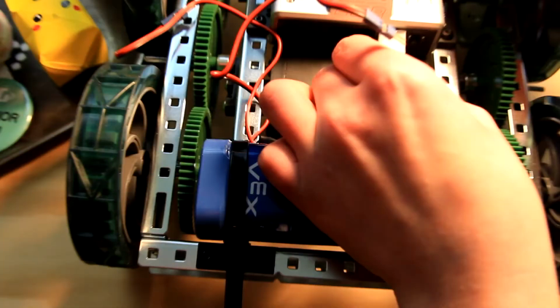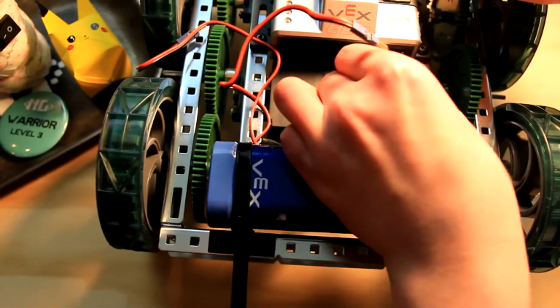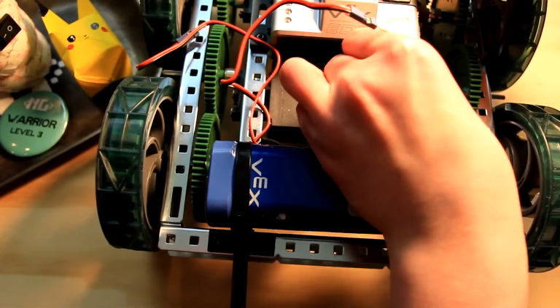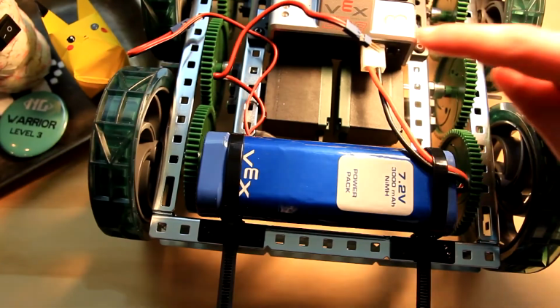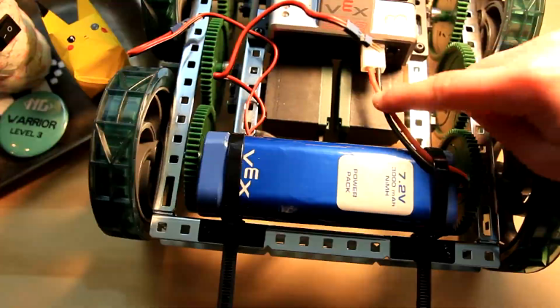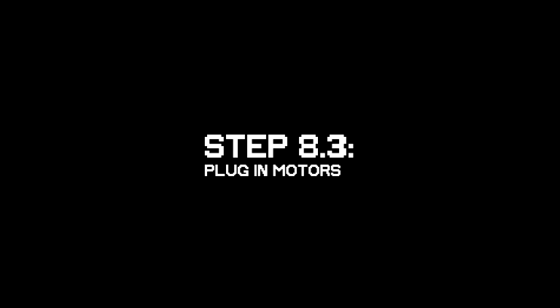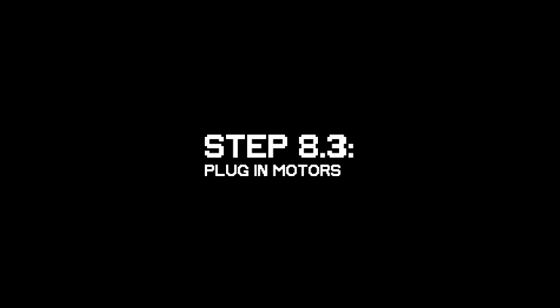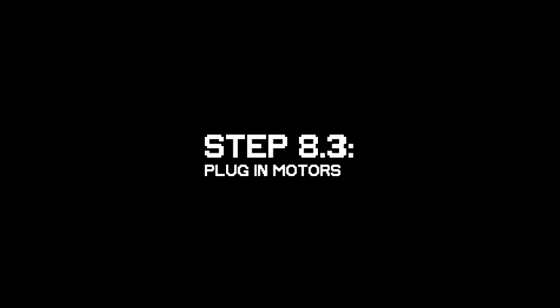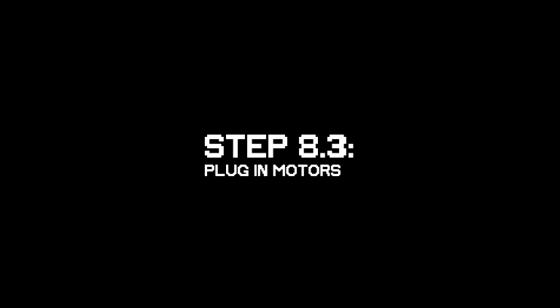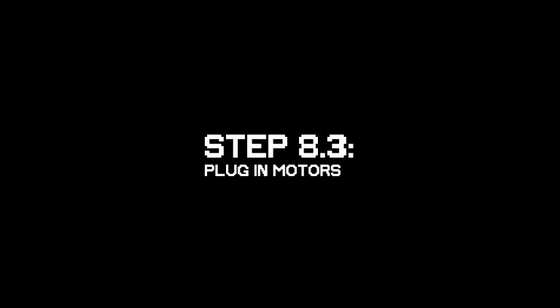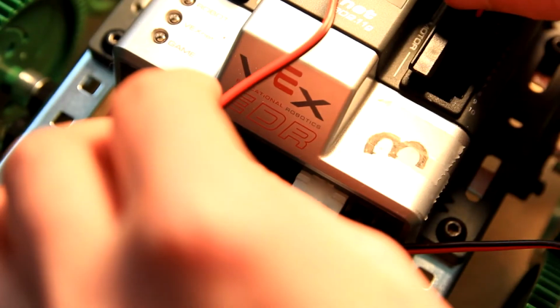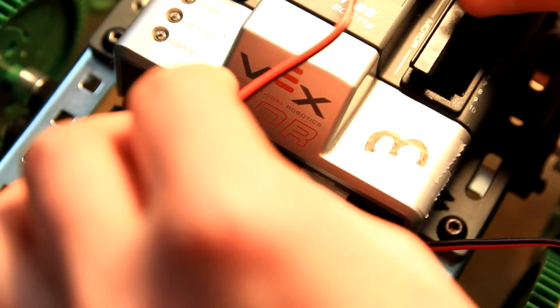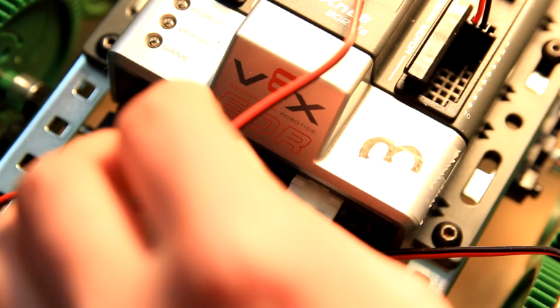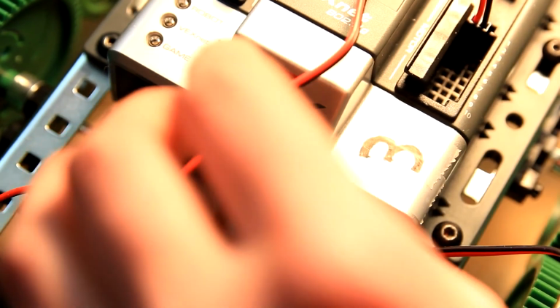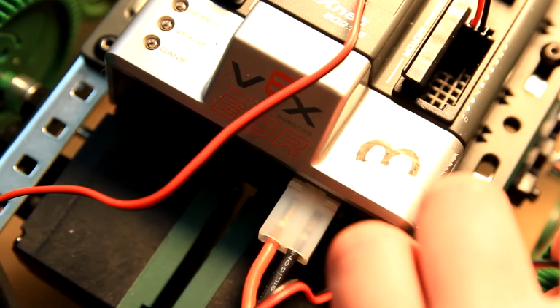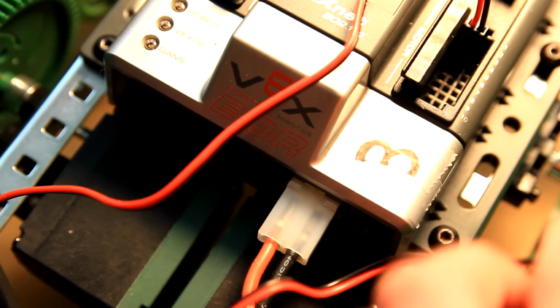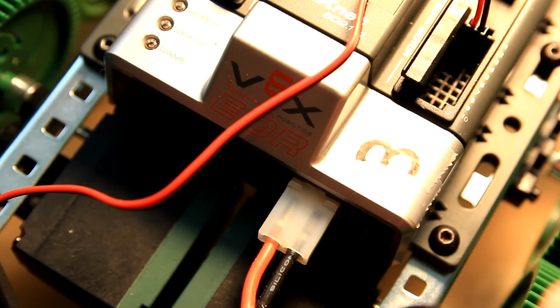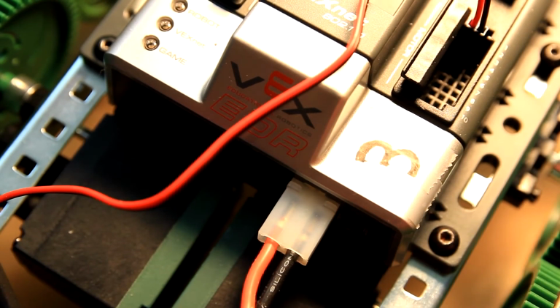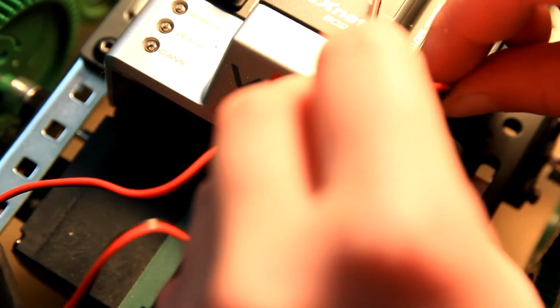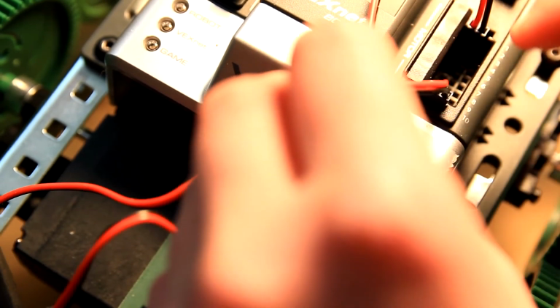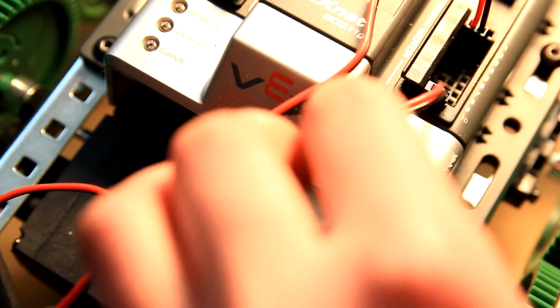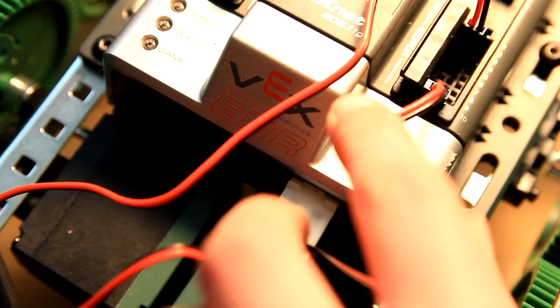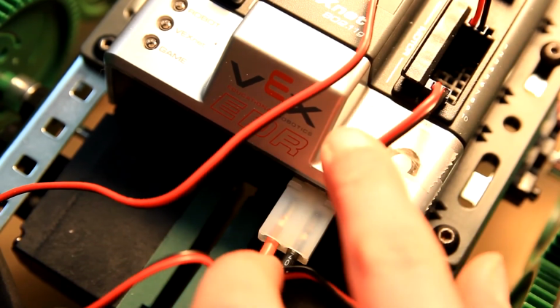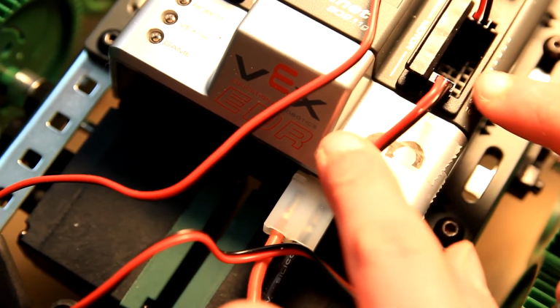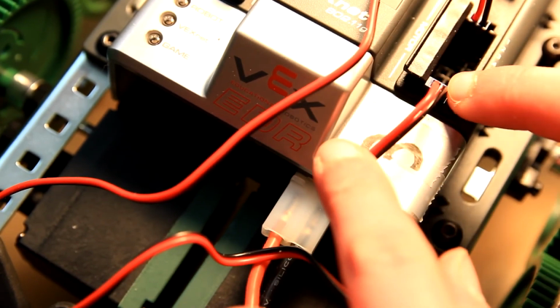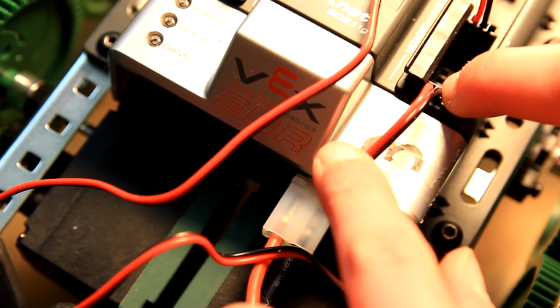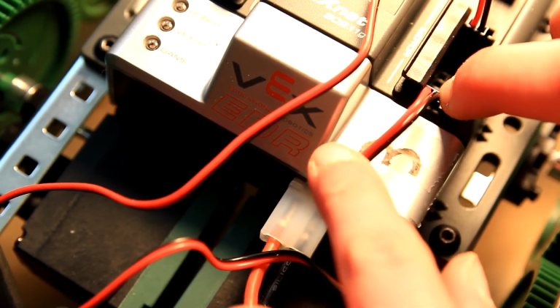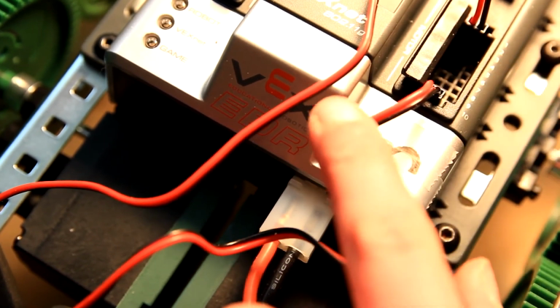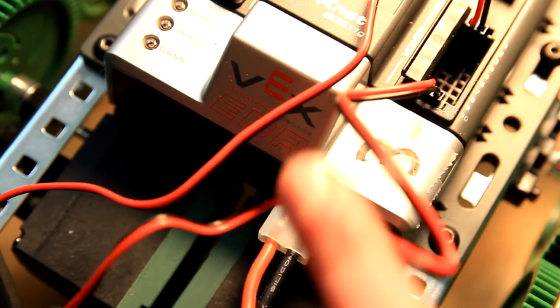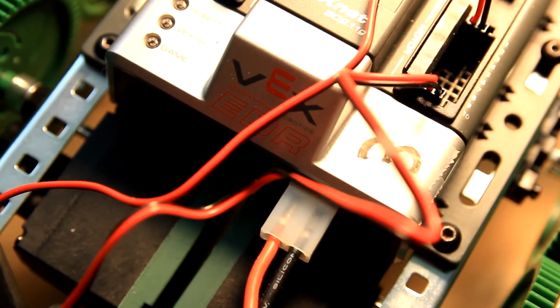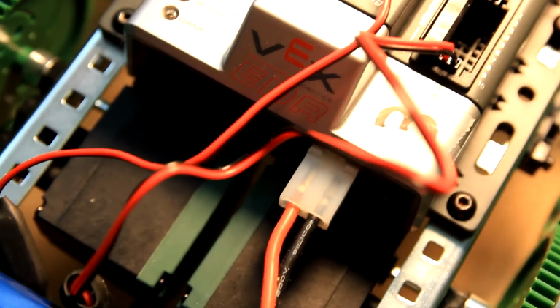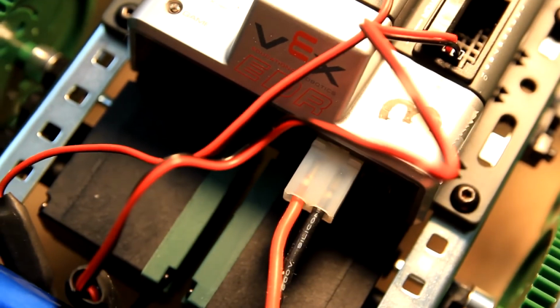Step 8.3 — Time to plug in the motors. You're gonna plug your left motor into port 1 on the cortex, and then your right into port 10. Make sure that the red wire is on the left and that your ground is on the right.